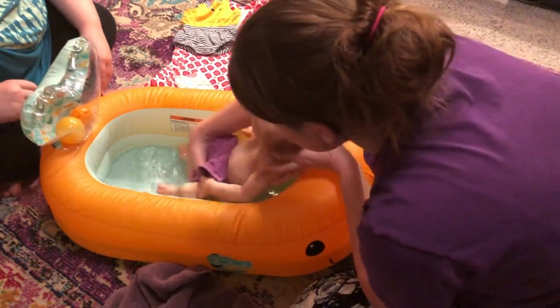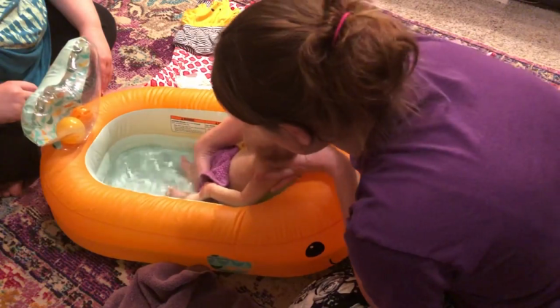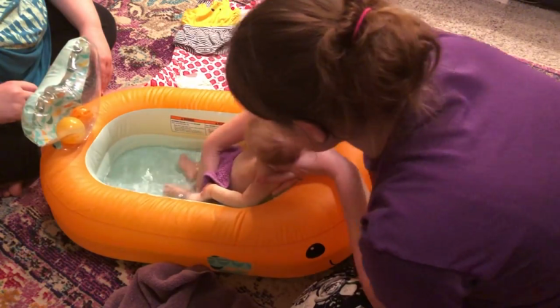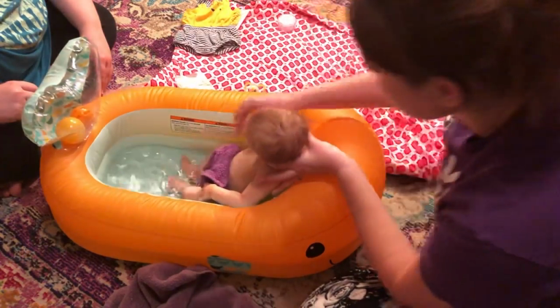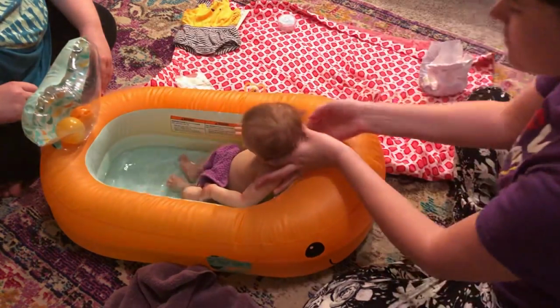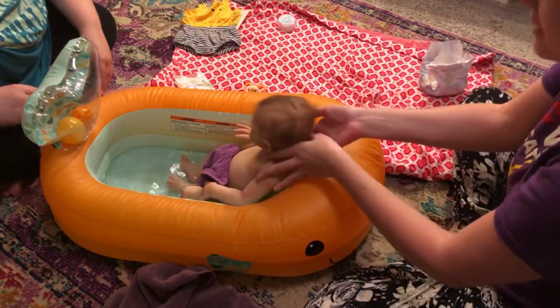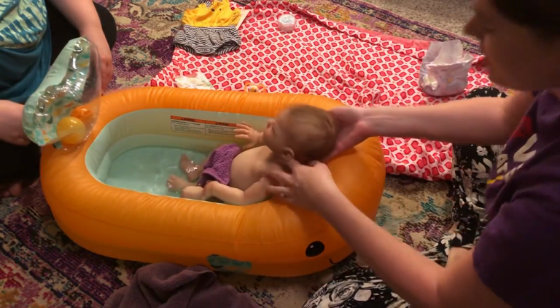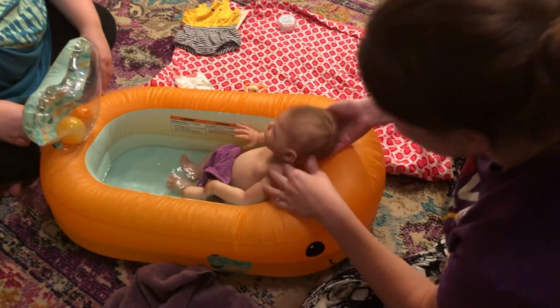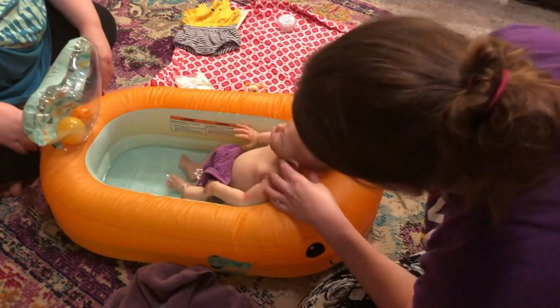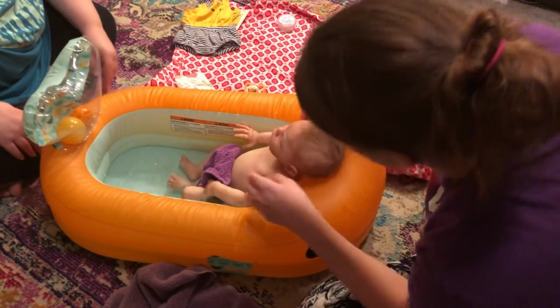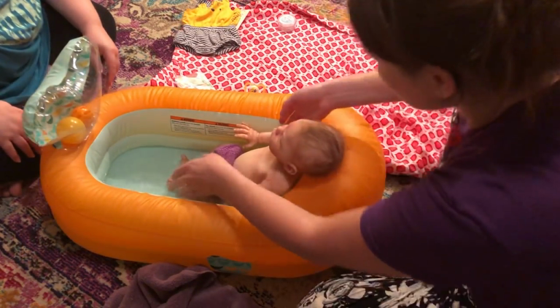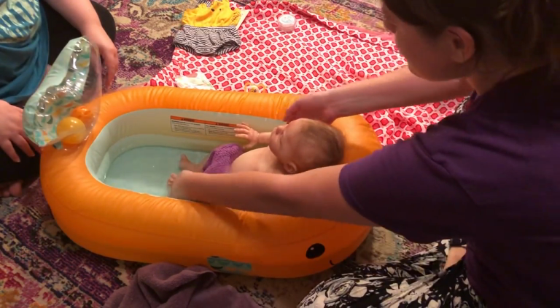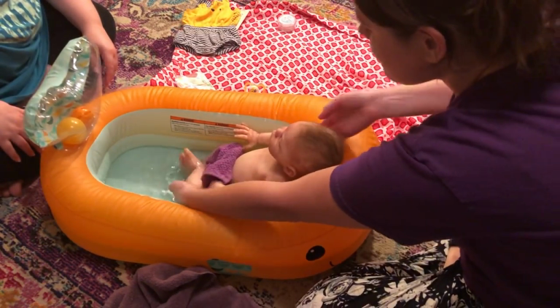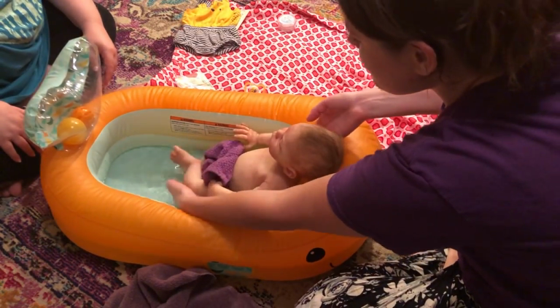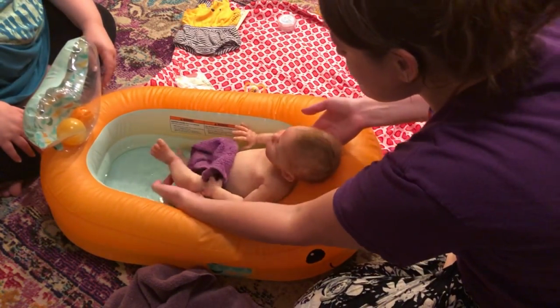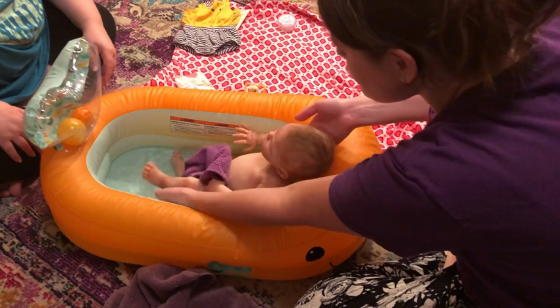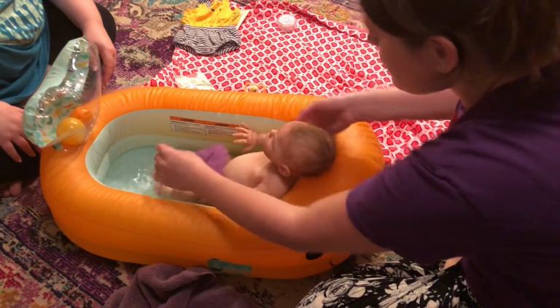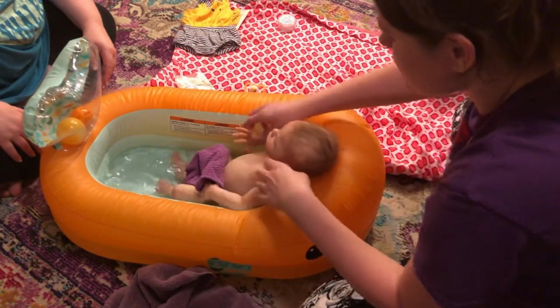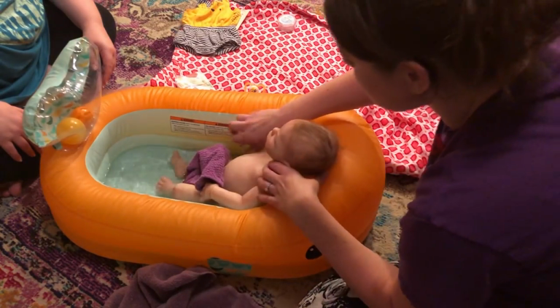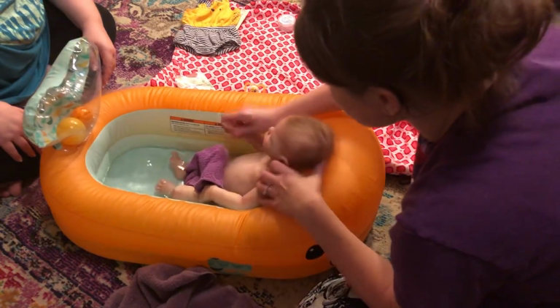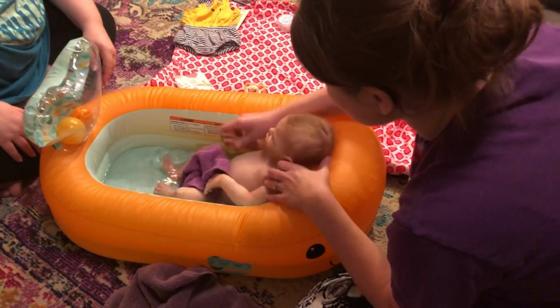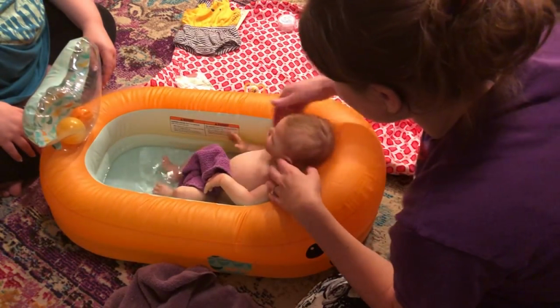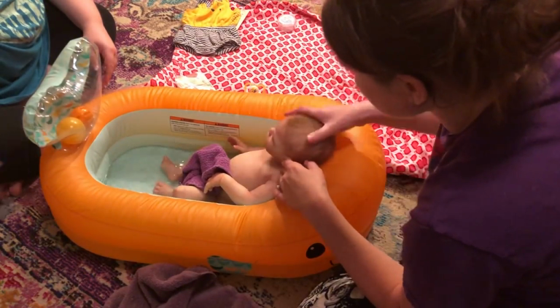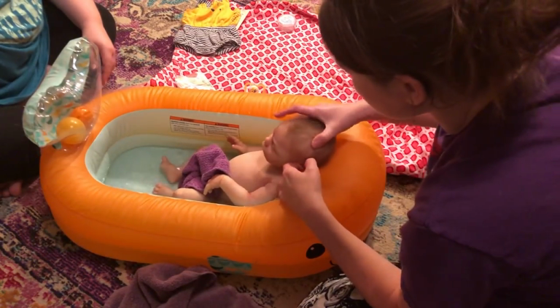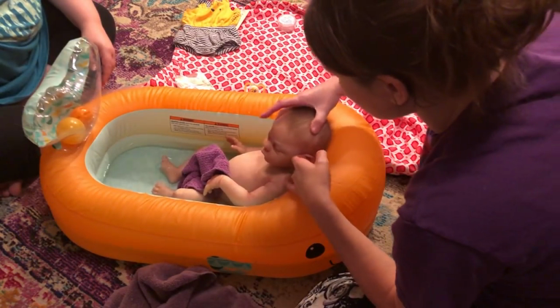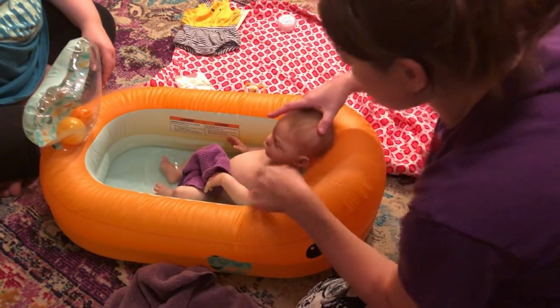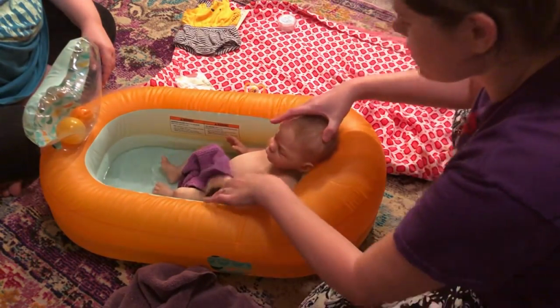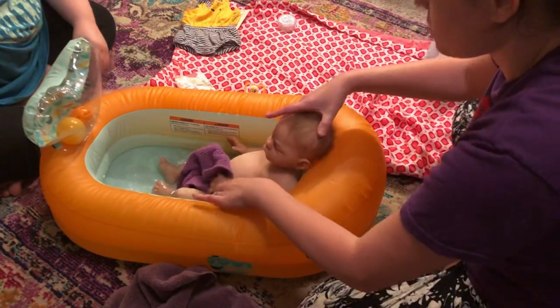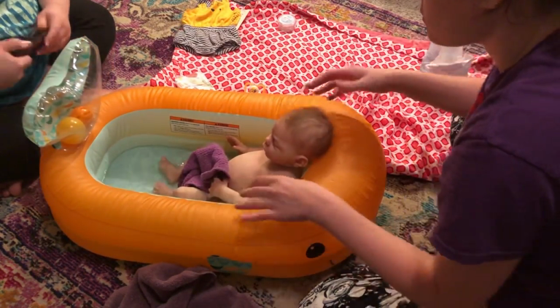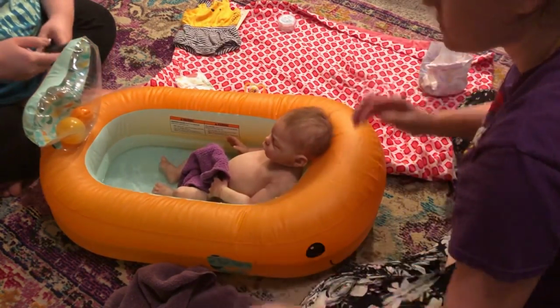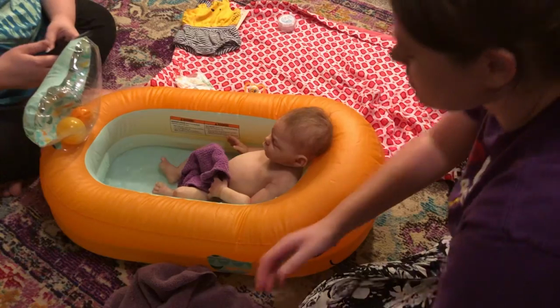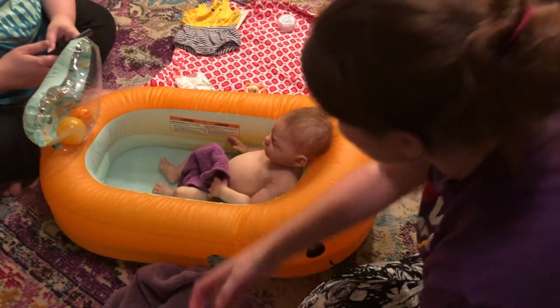Is that cold? It's supposed to be like — so they can grow into this and sit up in it later. That's cute. But now I need to do it from the other angle. That's so cute.